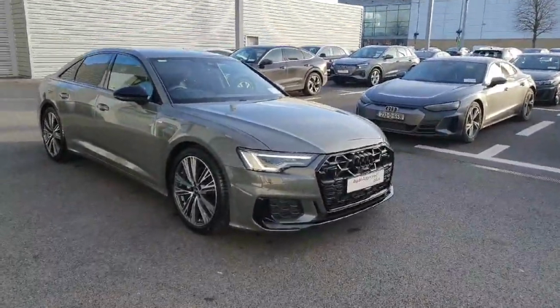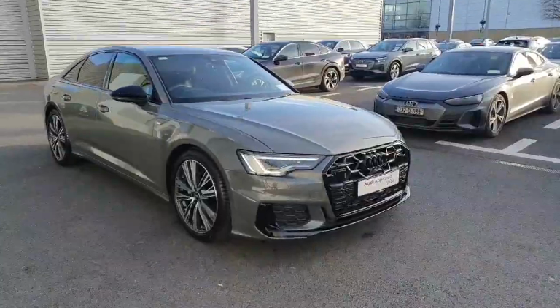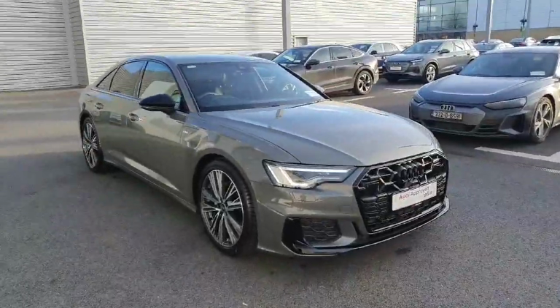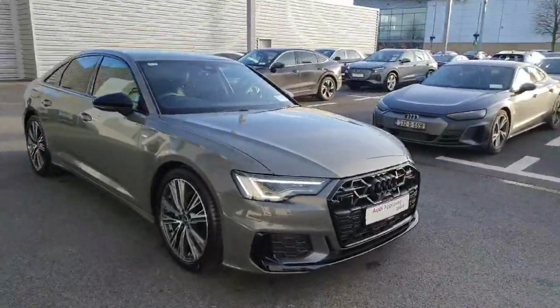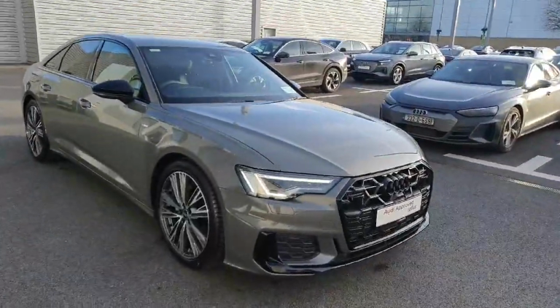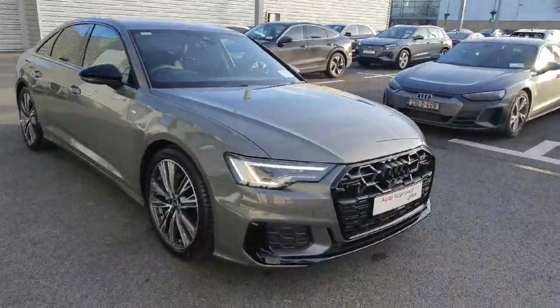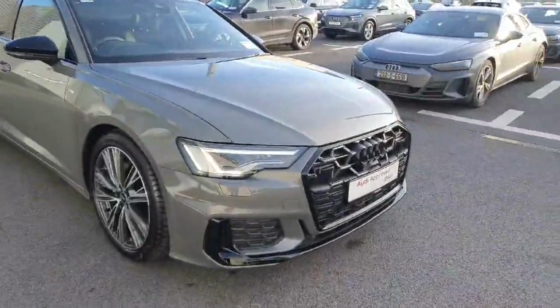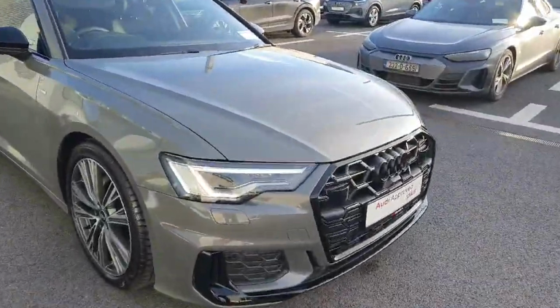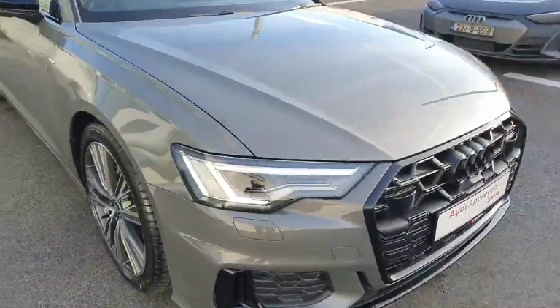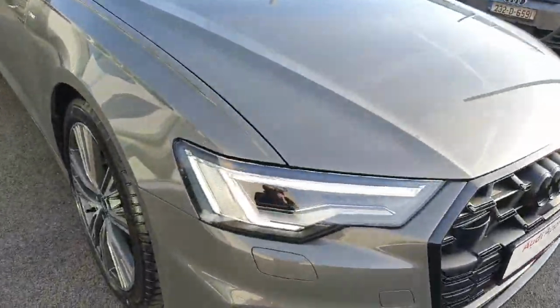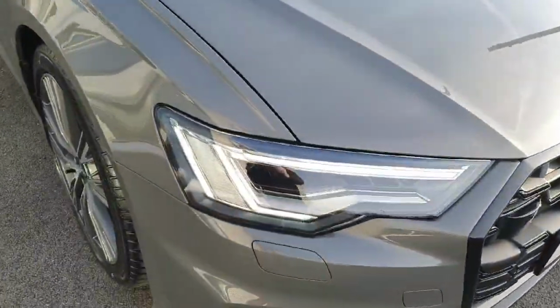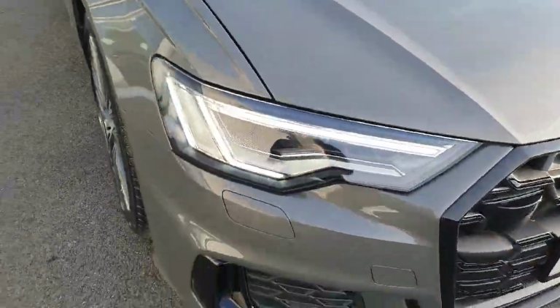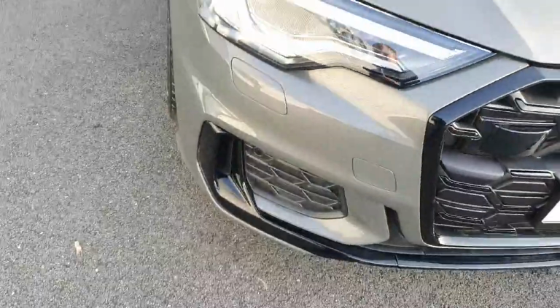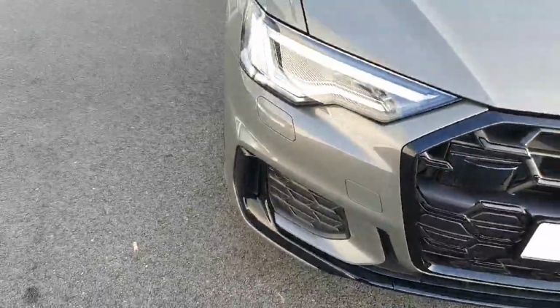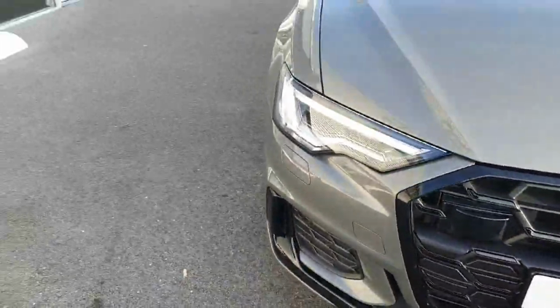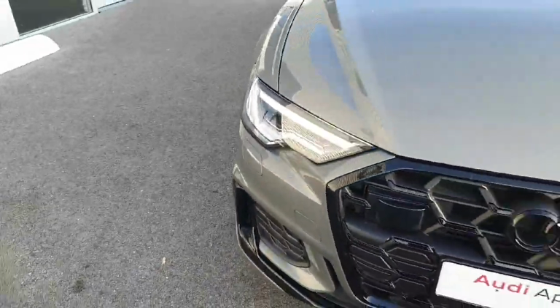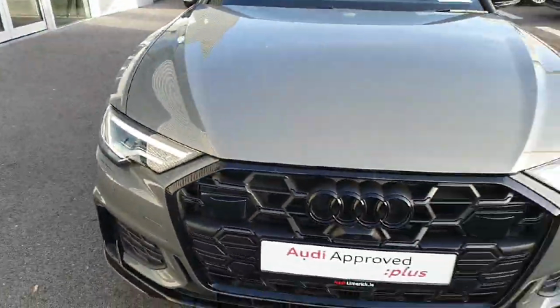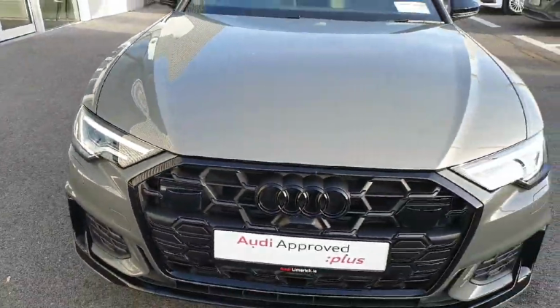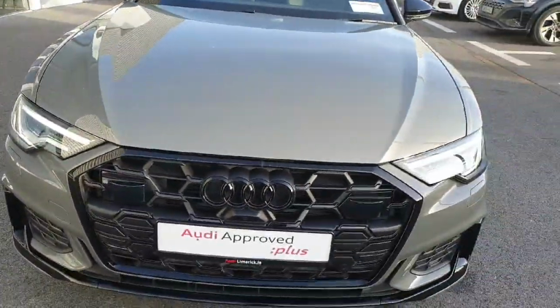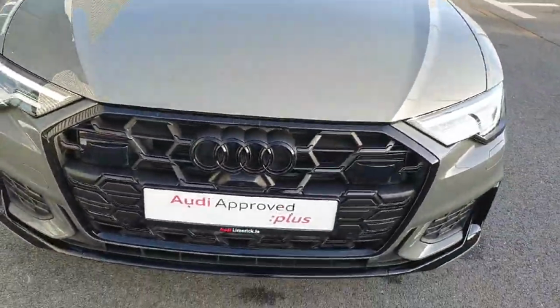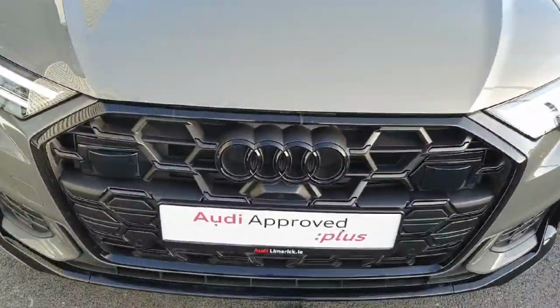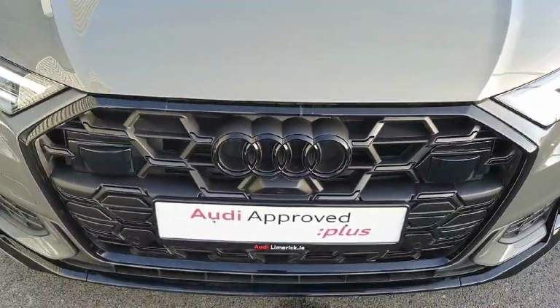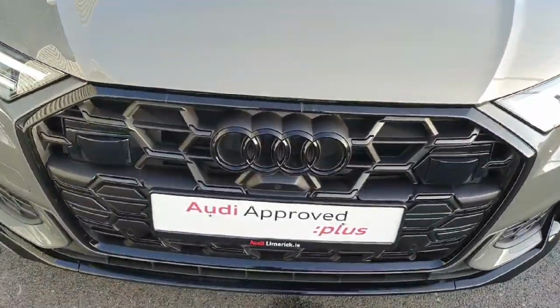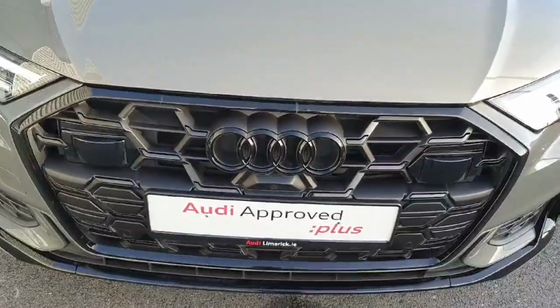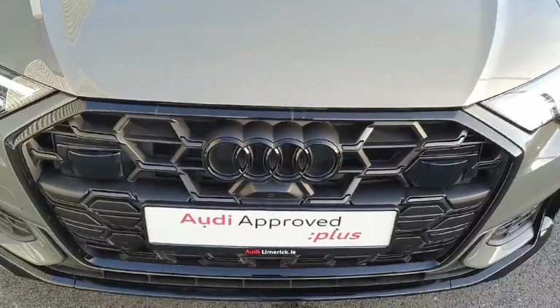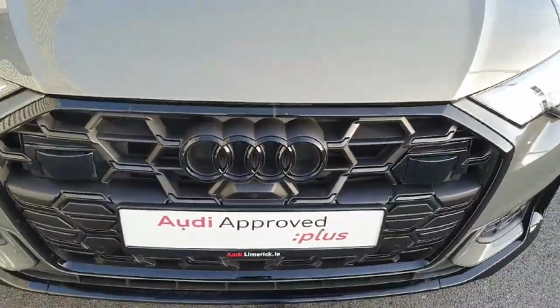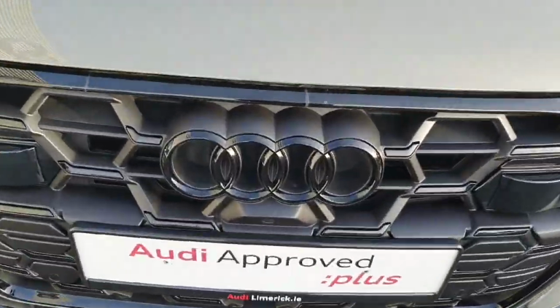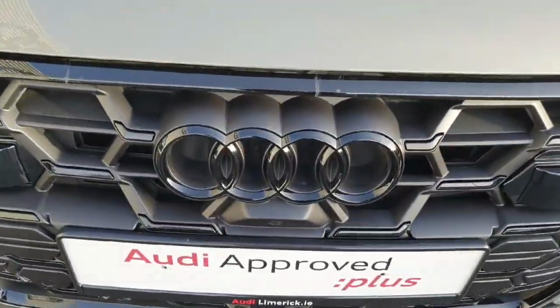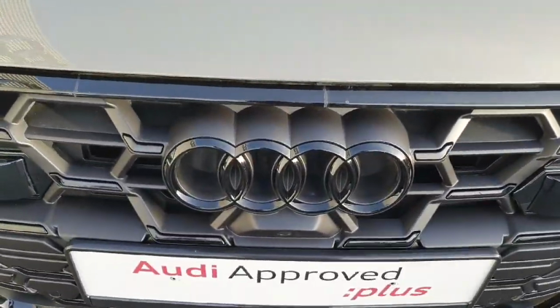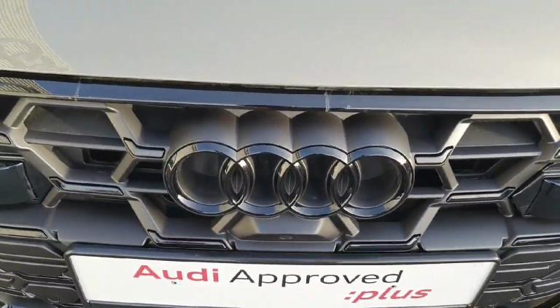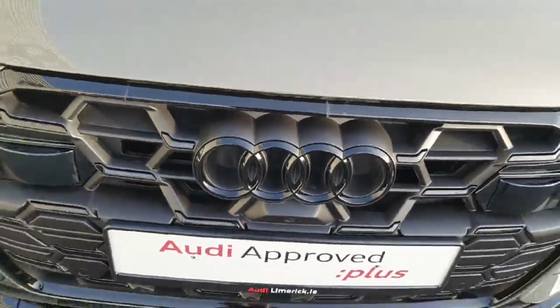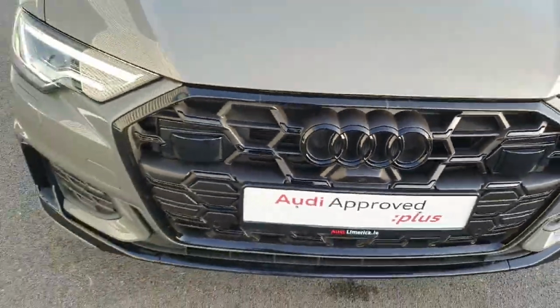As you can see, it comes in a stunning Kronos Grey Metallic. It also has daytime running lights, or LEDs. It also comes with front and rear parking sensors, a reversing camera, and a single frame grille in matte black, as you can see, with the four rings in black as well.